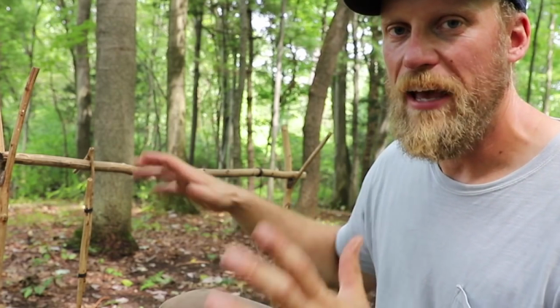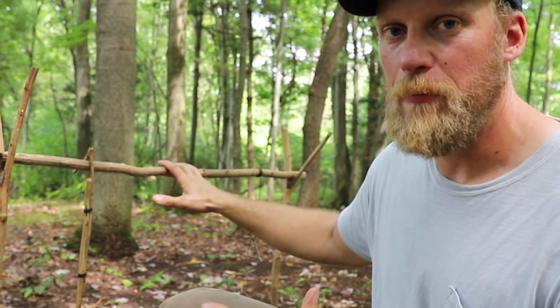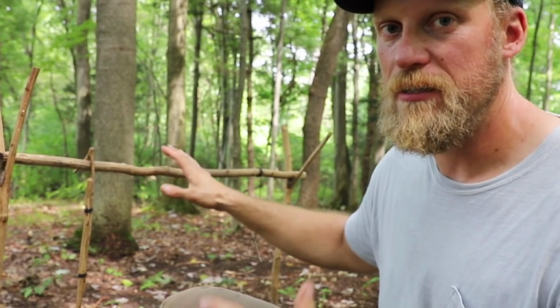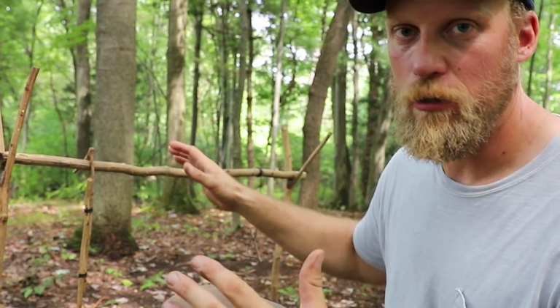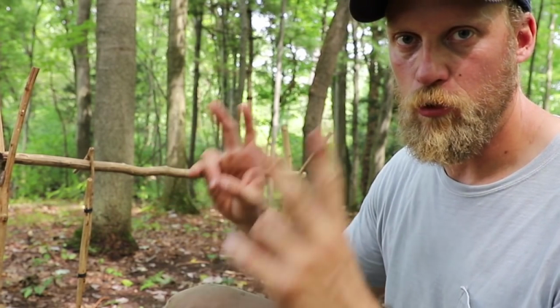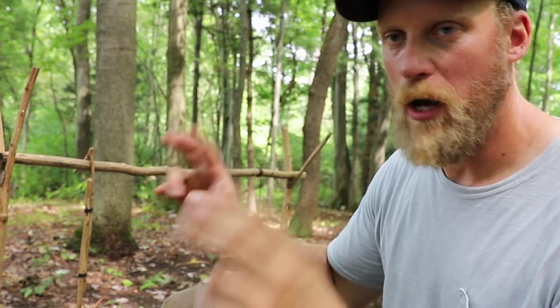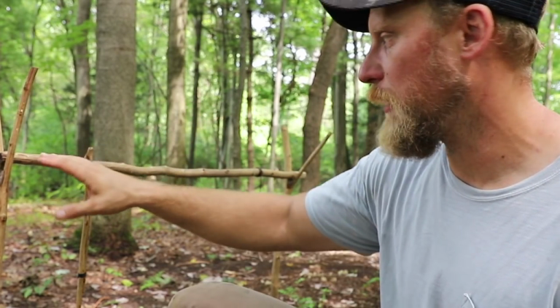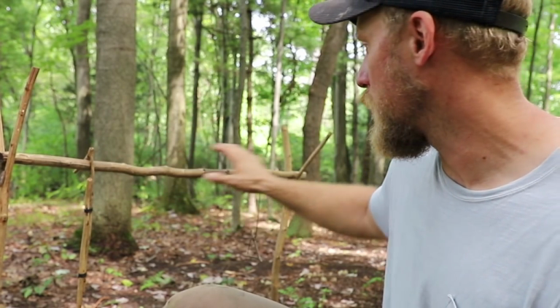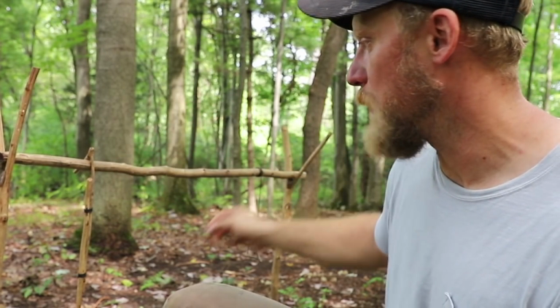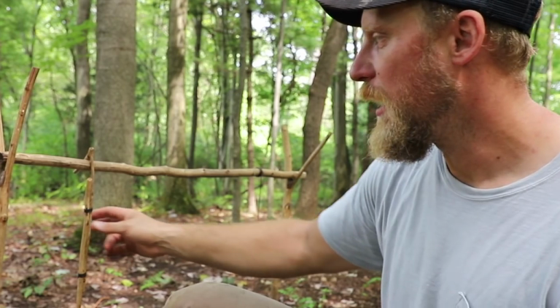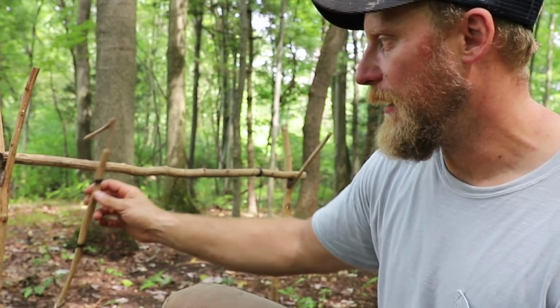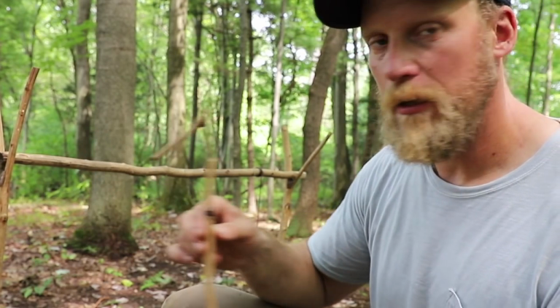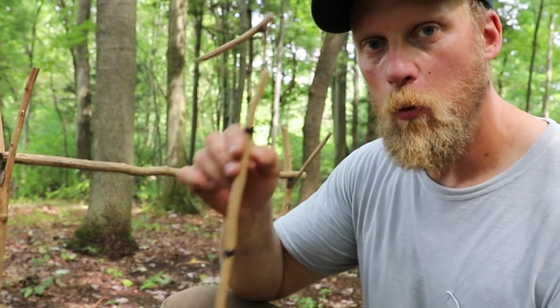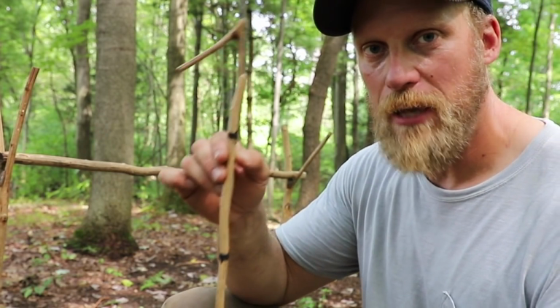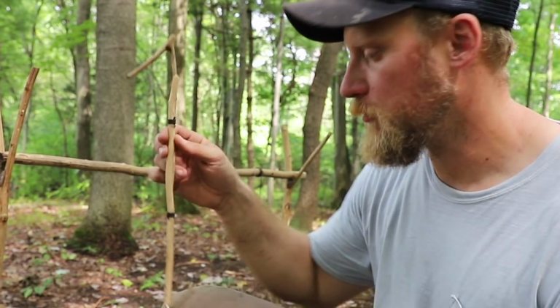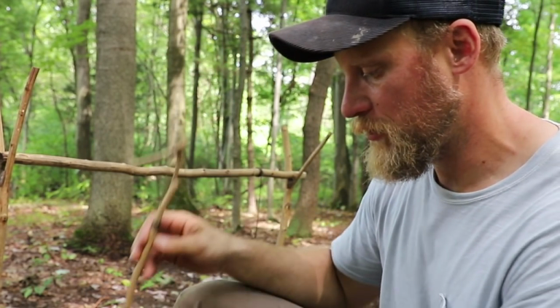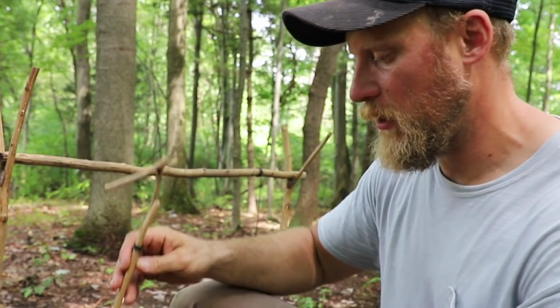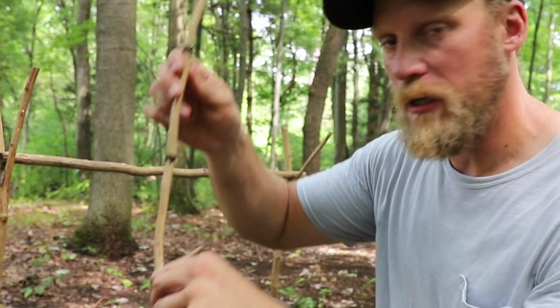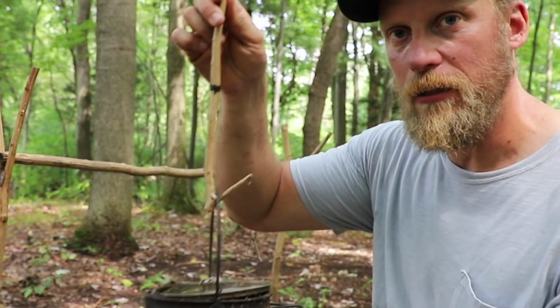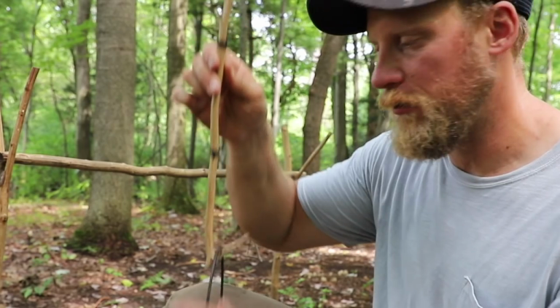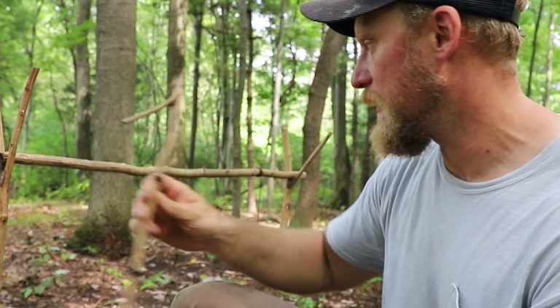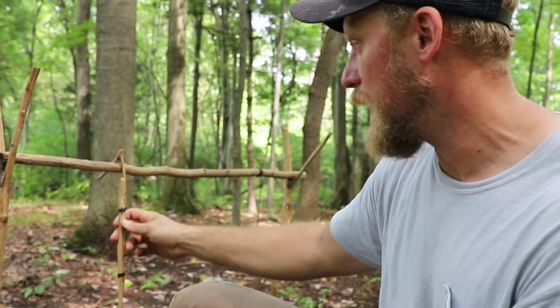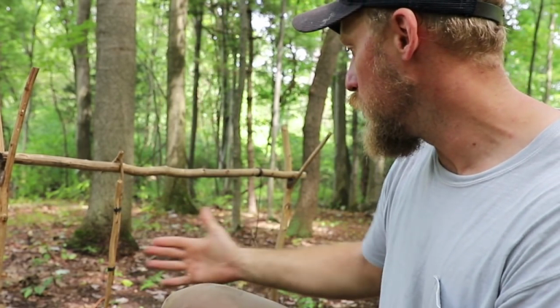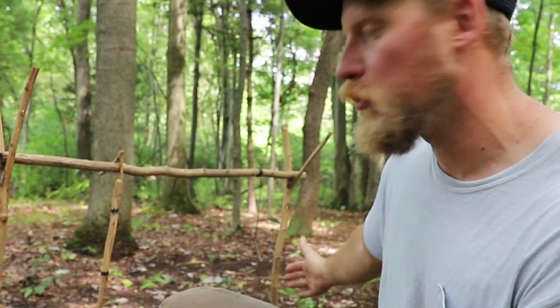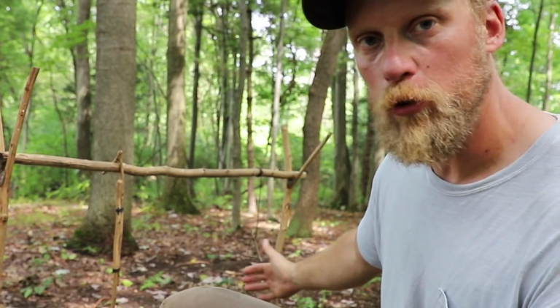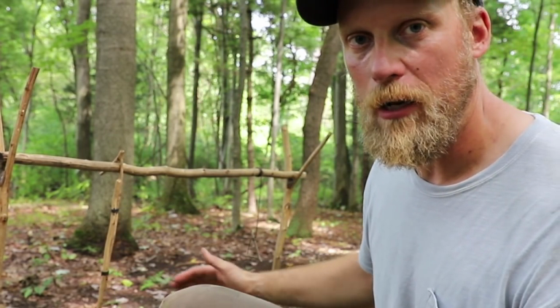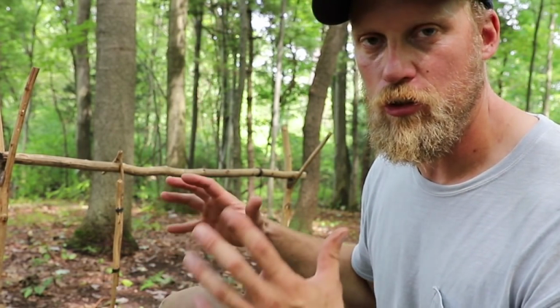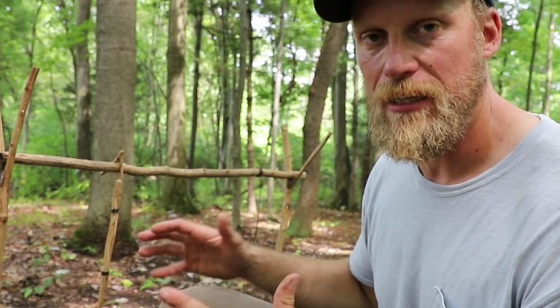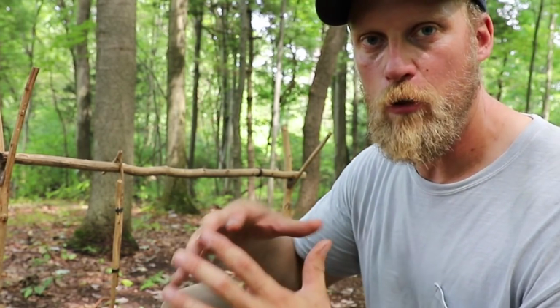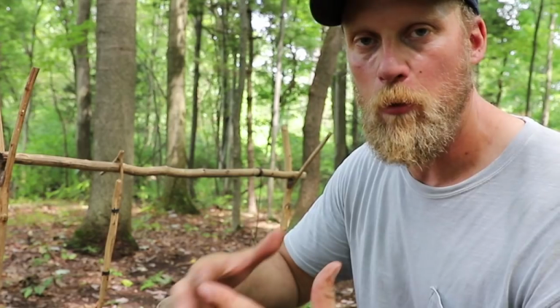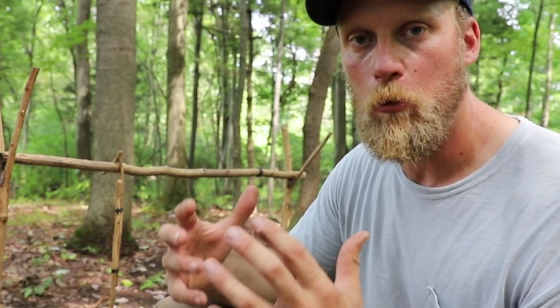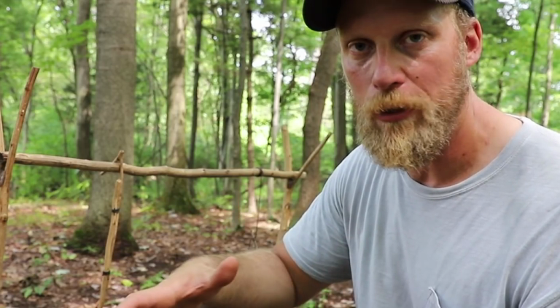What we have behind me here is a cook system, so two Y uprights with a crossmember. It requires hangers, so we actually hang our pots on these hangers at different heights. You can use multiple pots, so this is a great setup if you have a camp with multiple people in.